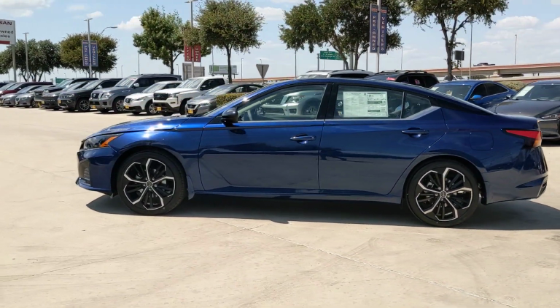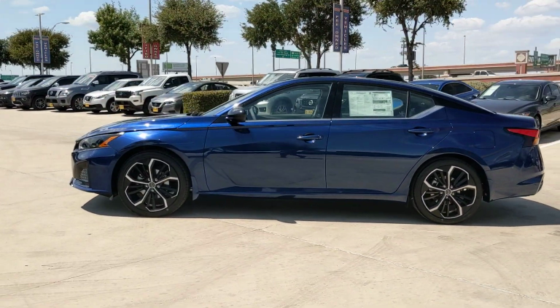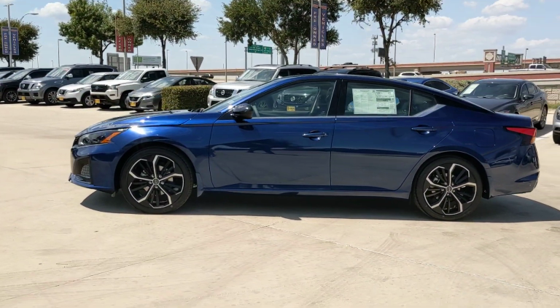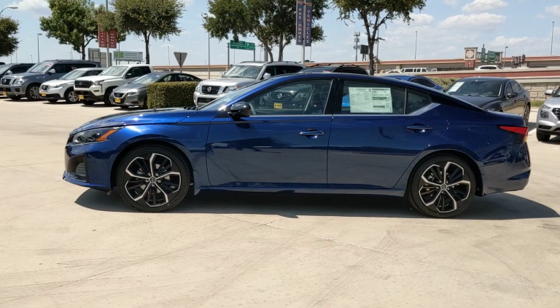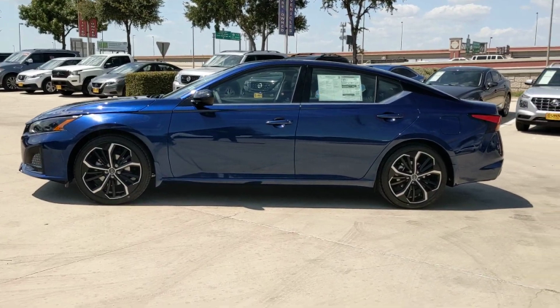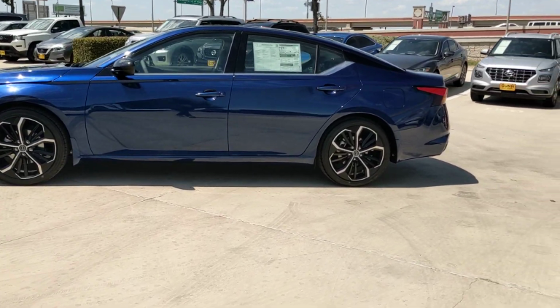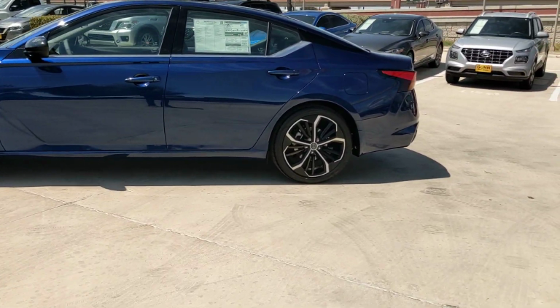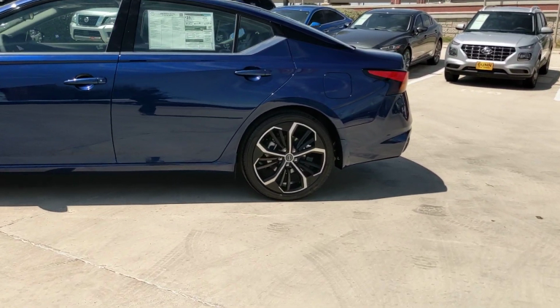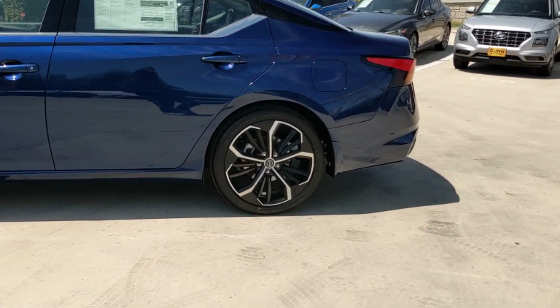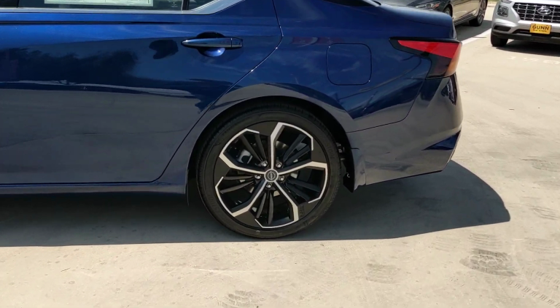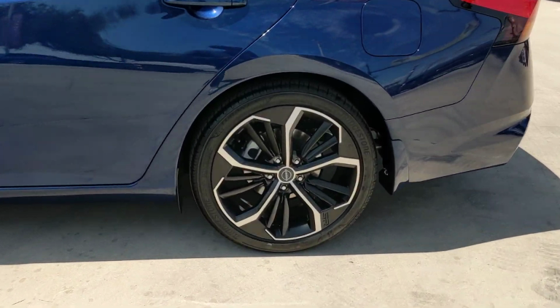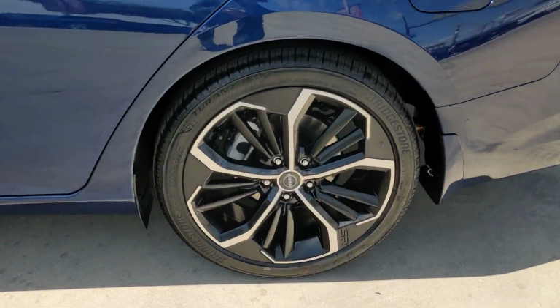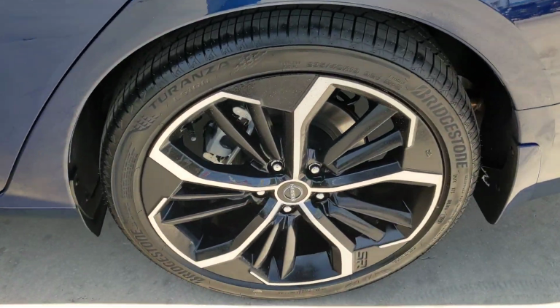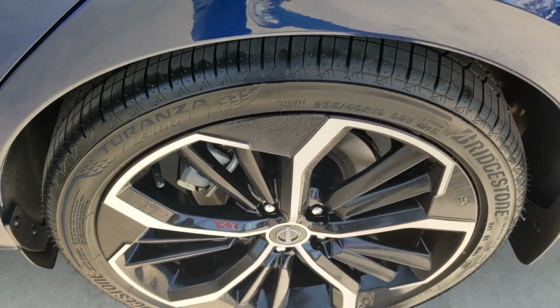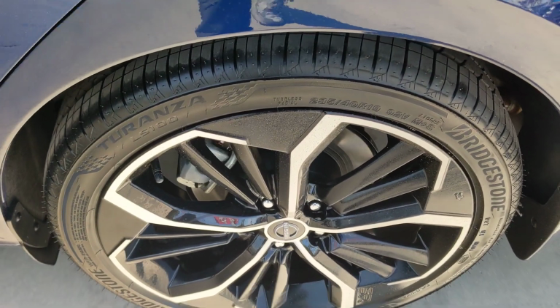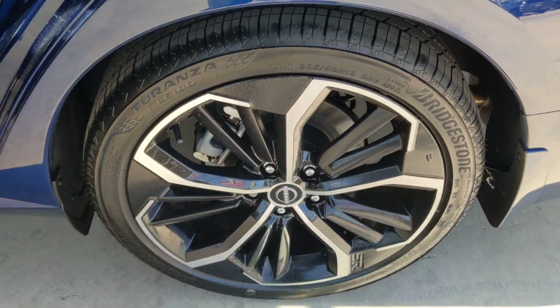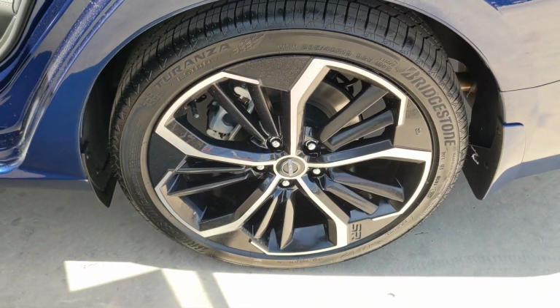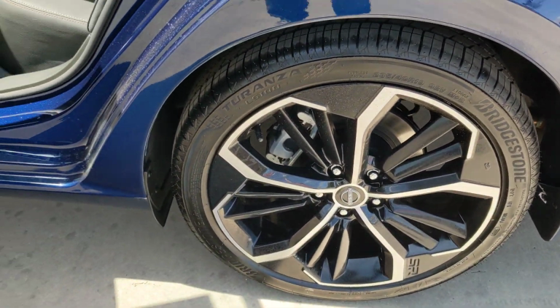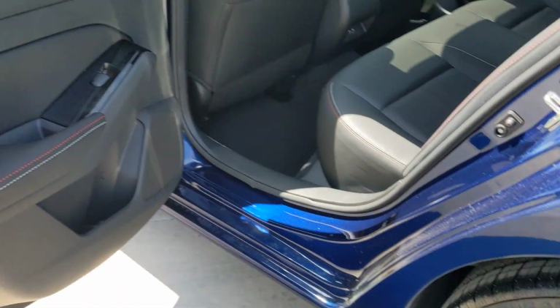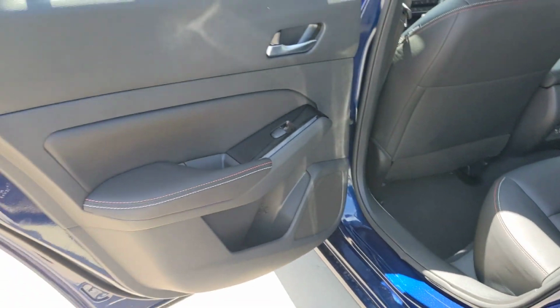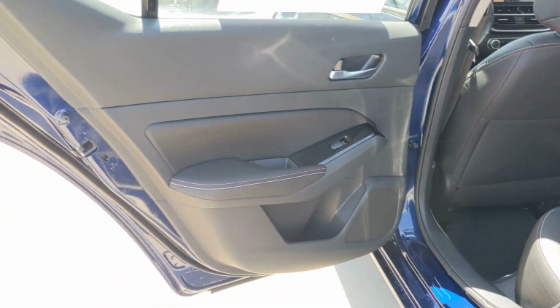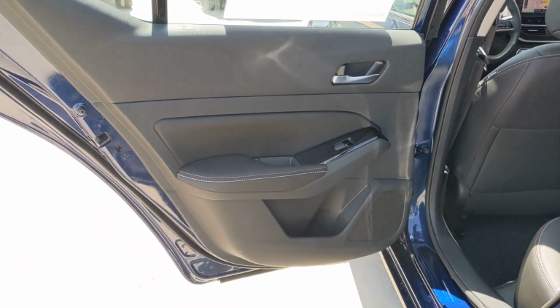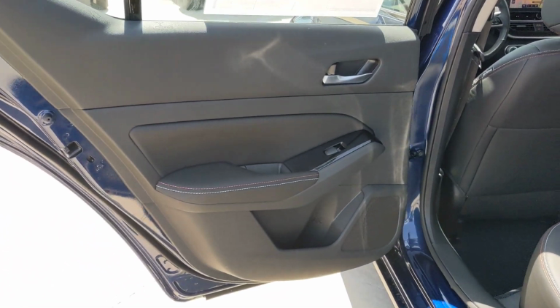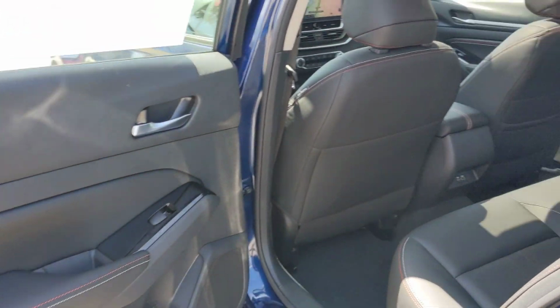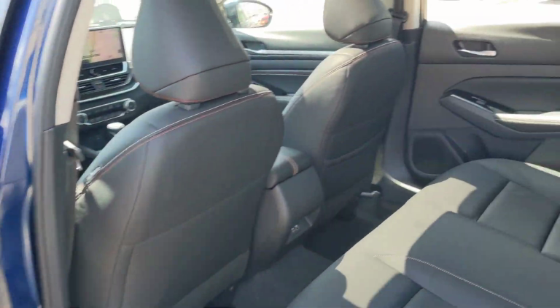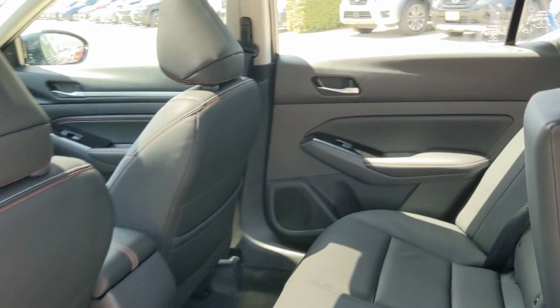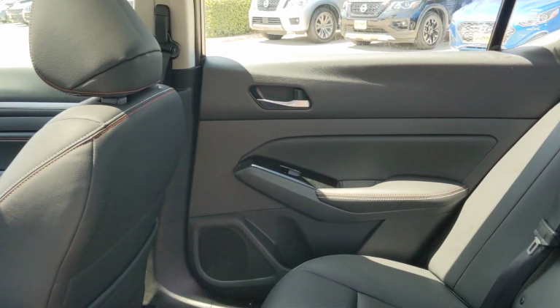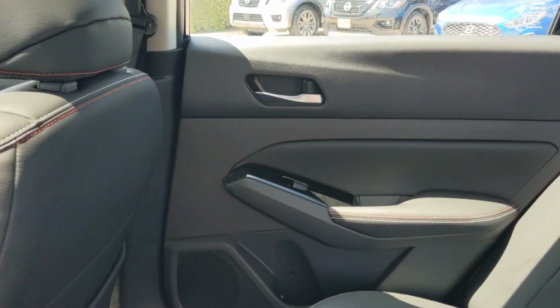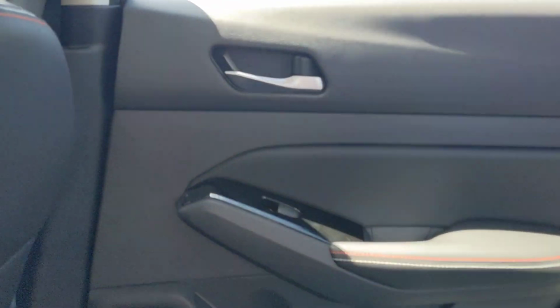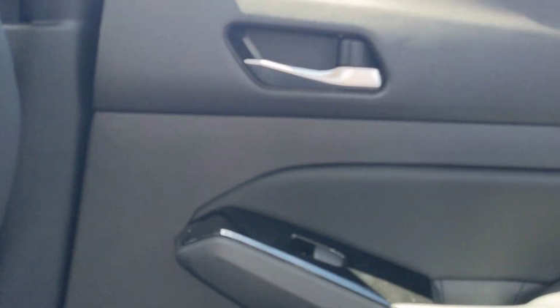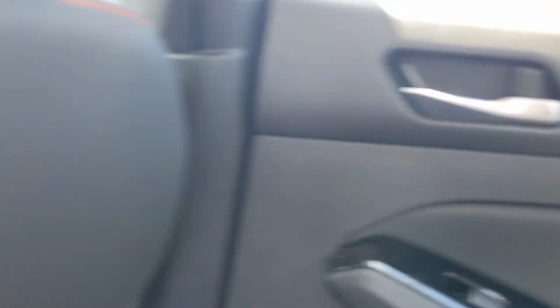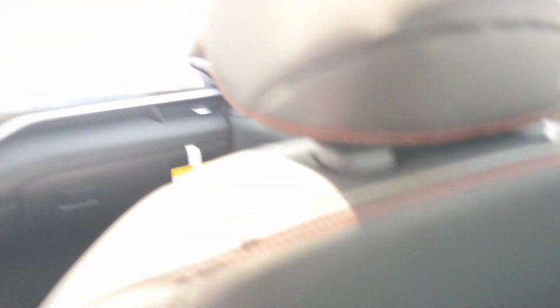These are just some of the great options this vehicle comes with: pre-collision system, lane departure warning, keyless entry, backup camera, keyless start, satellite radio, remote engine start, aluminum wheels, alarm, and Bluetooth connection.